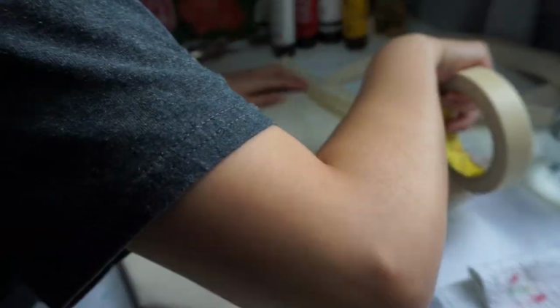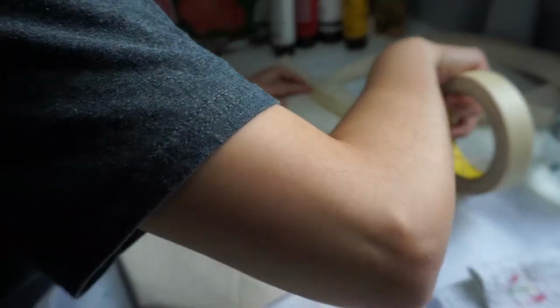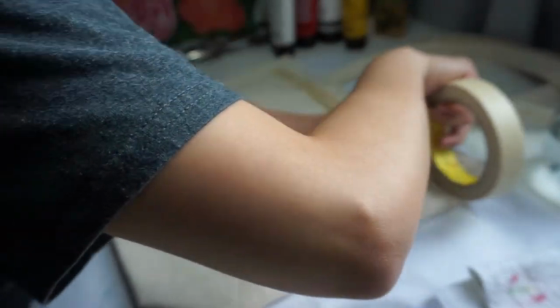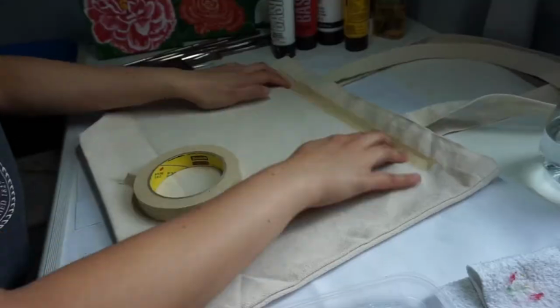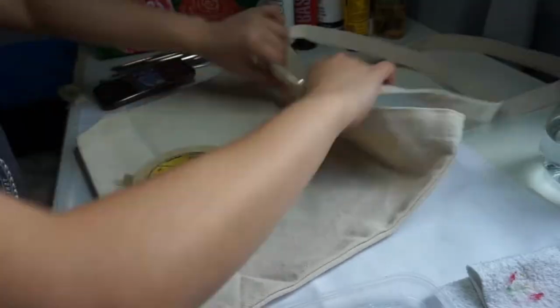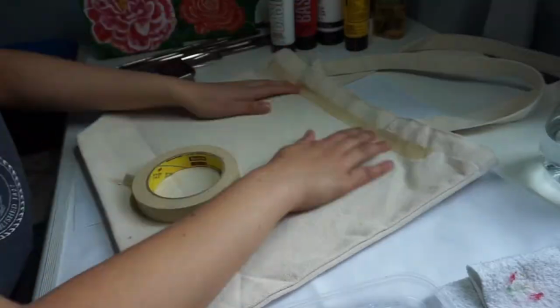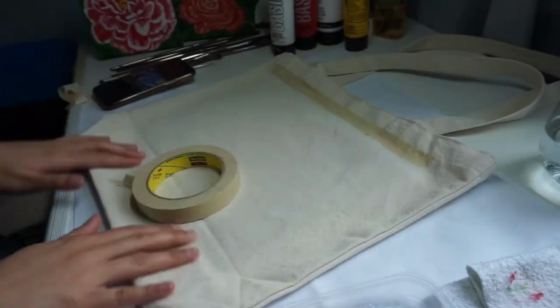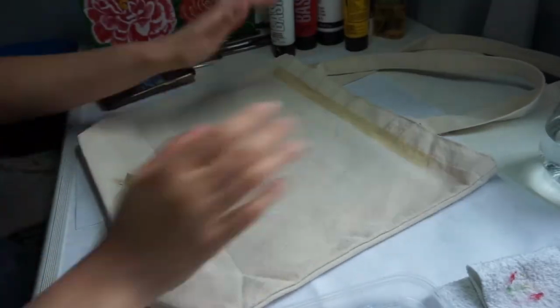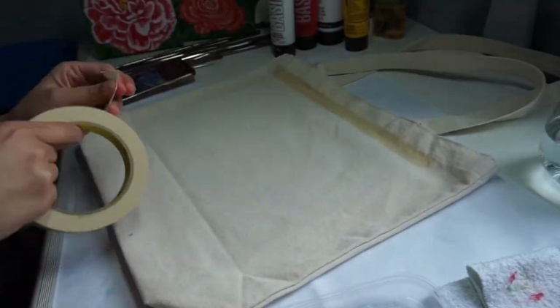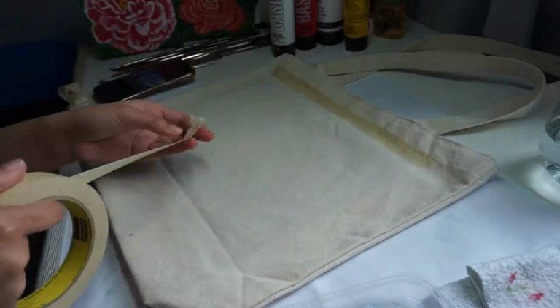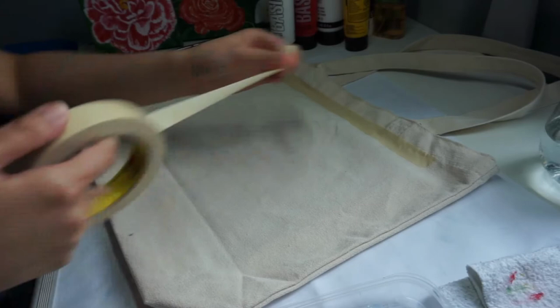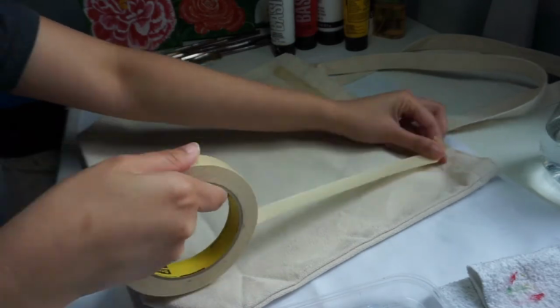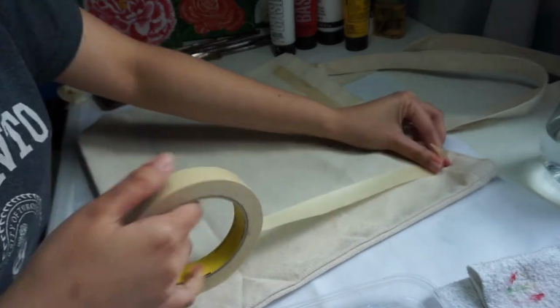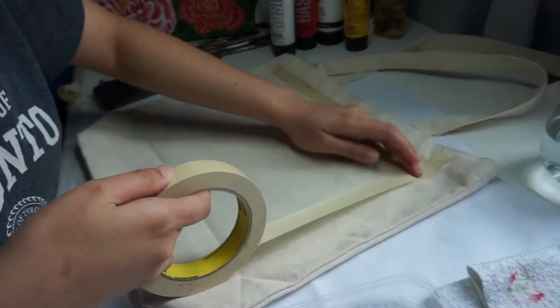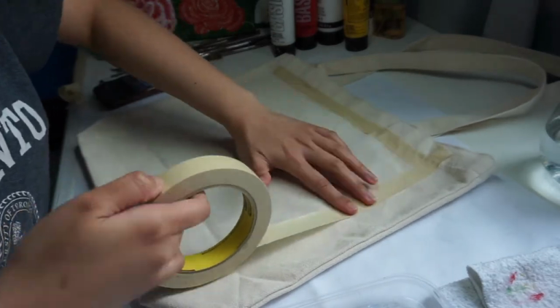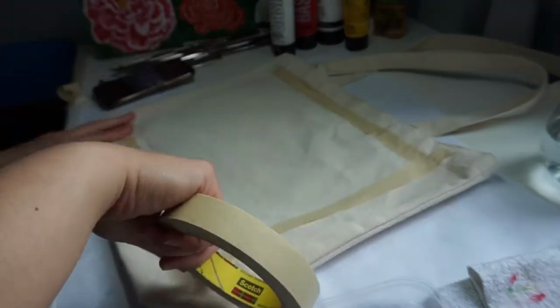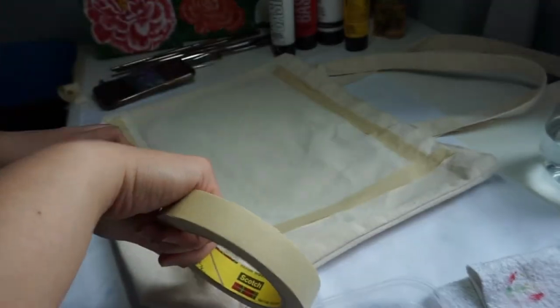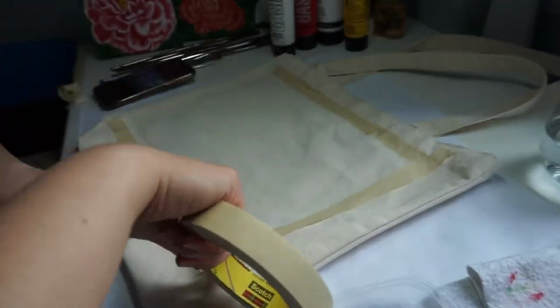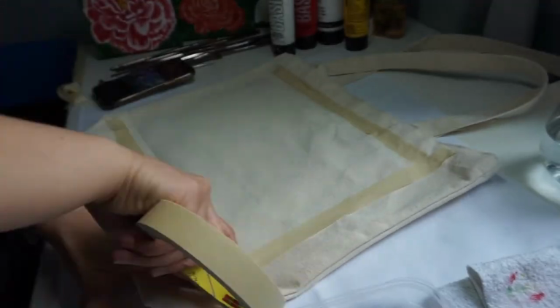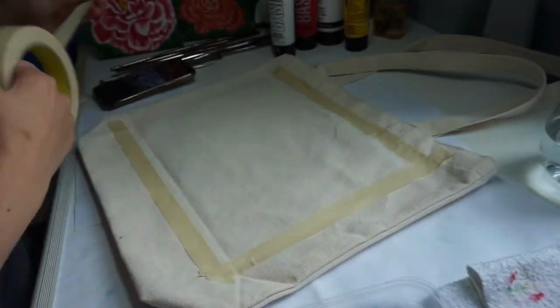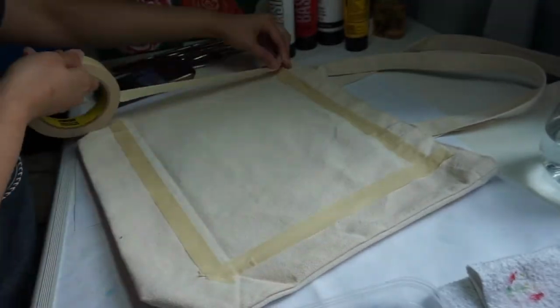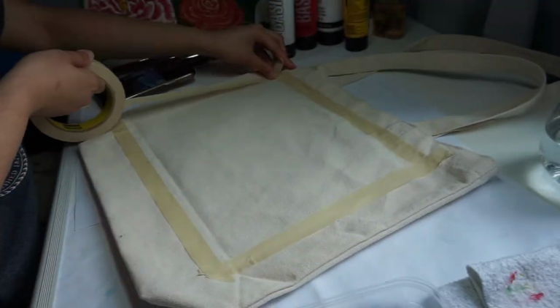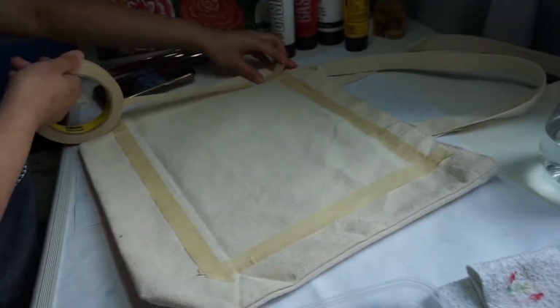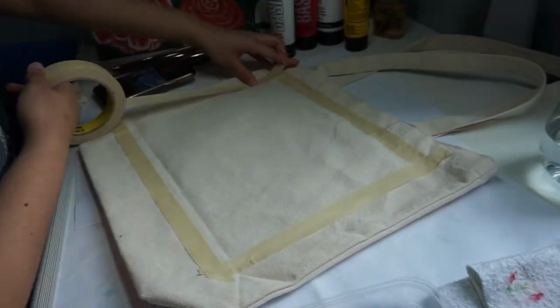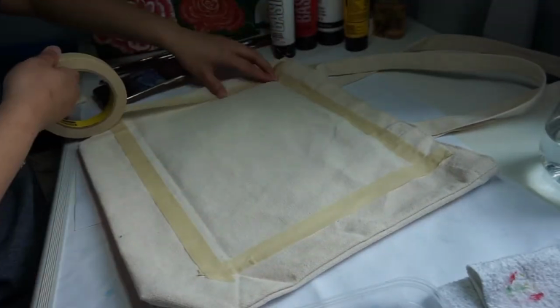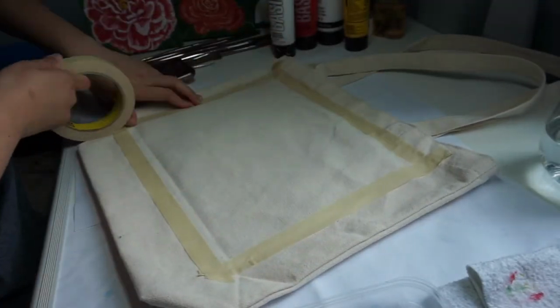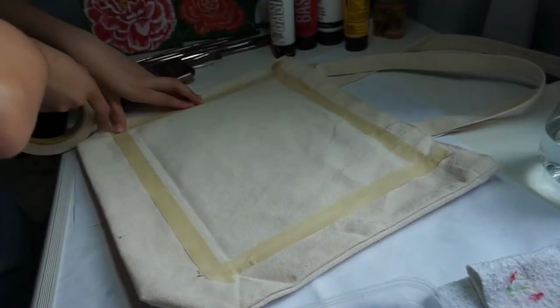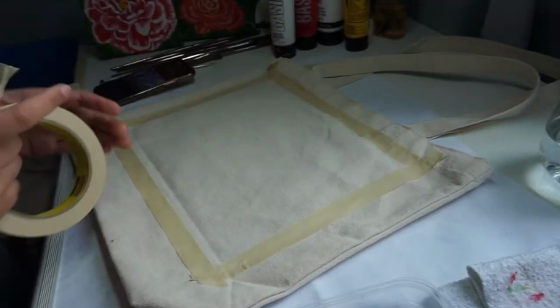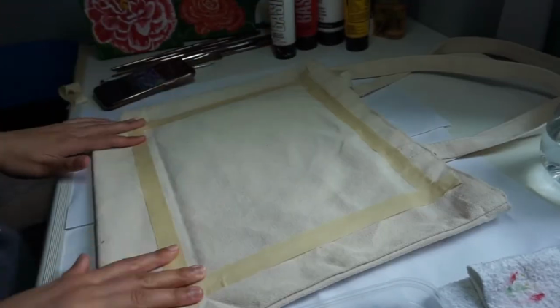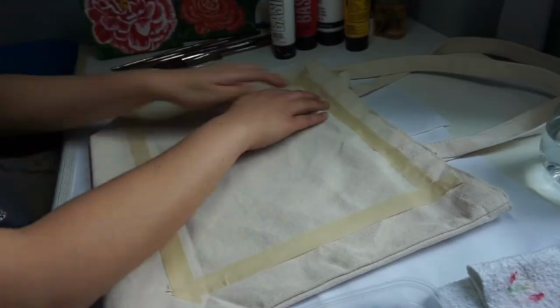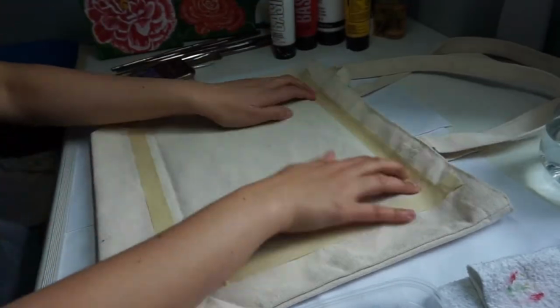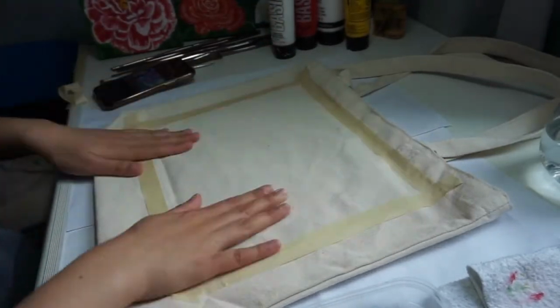Here I am using scotch tape to sort of lay out the size of the painting, if that makes sense. This is probably the best advice I could give you — you'd be thankful later.